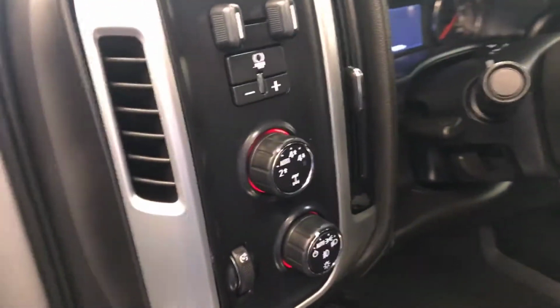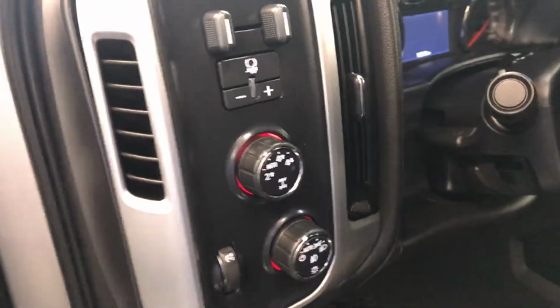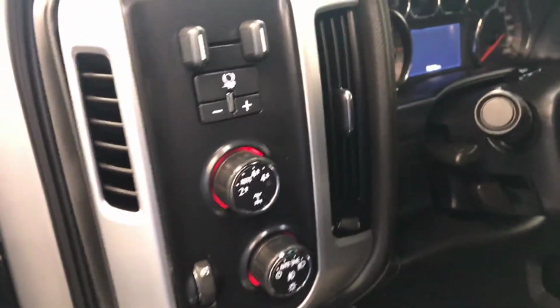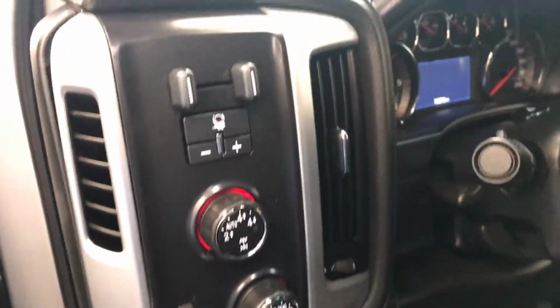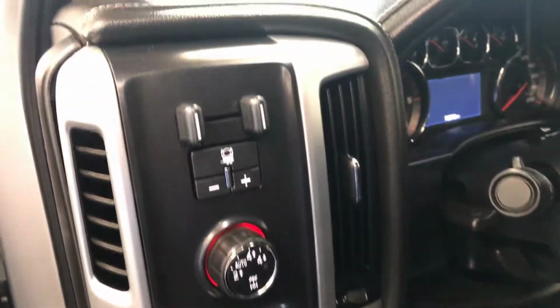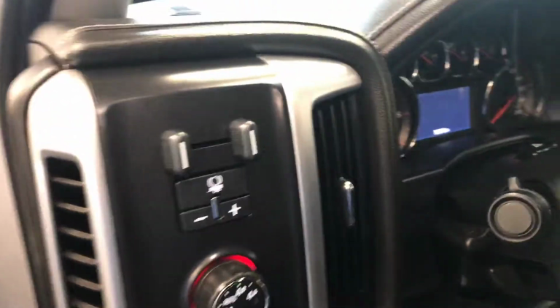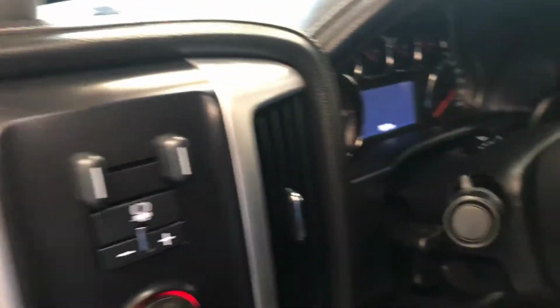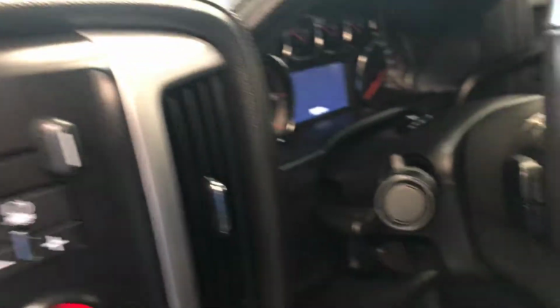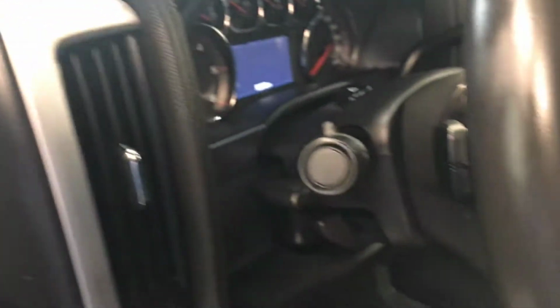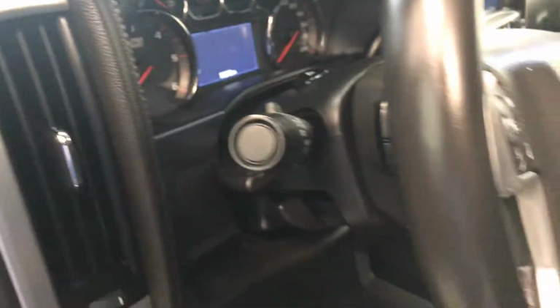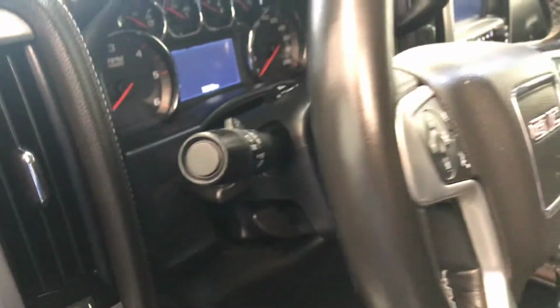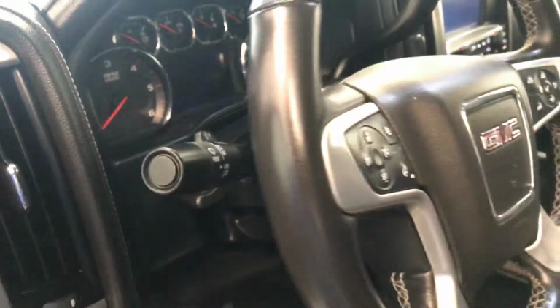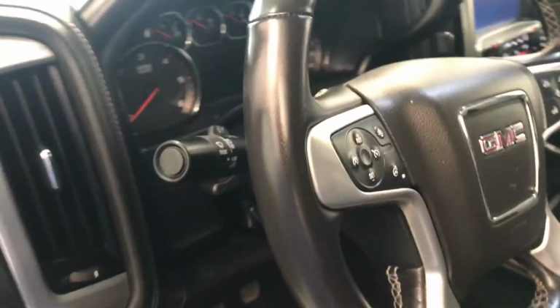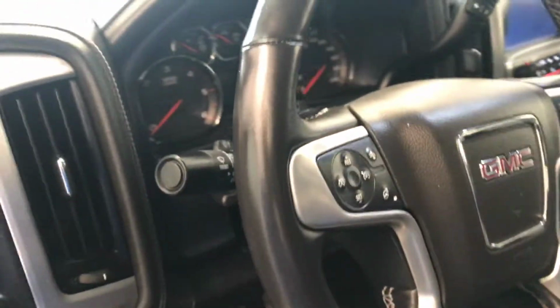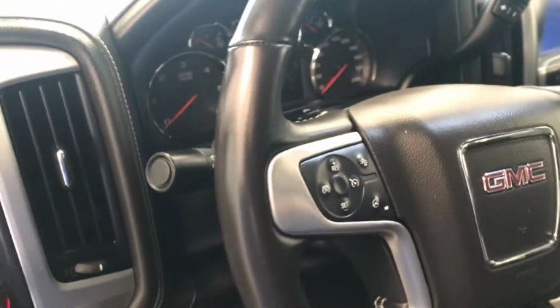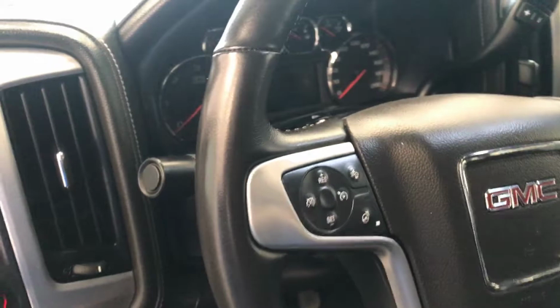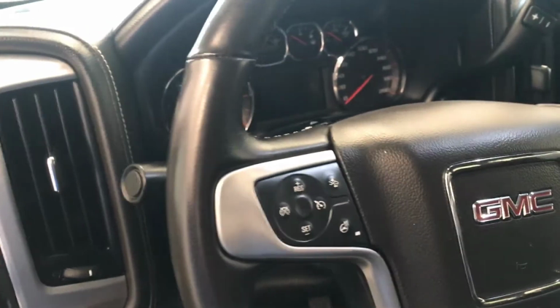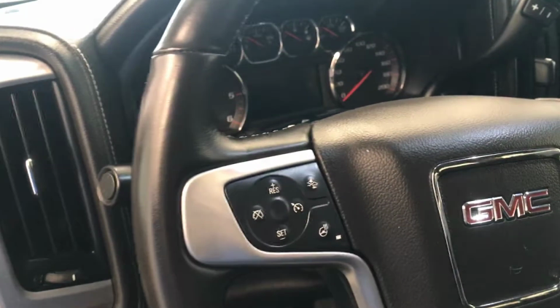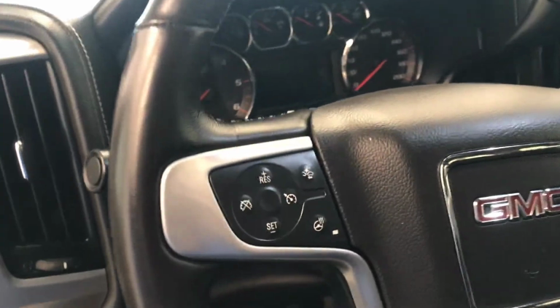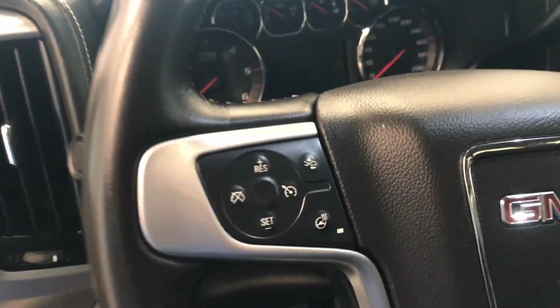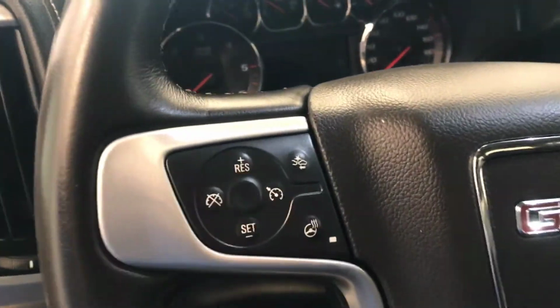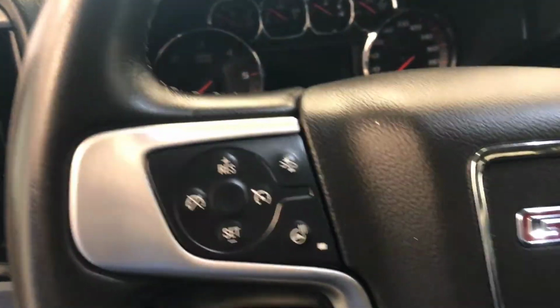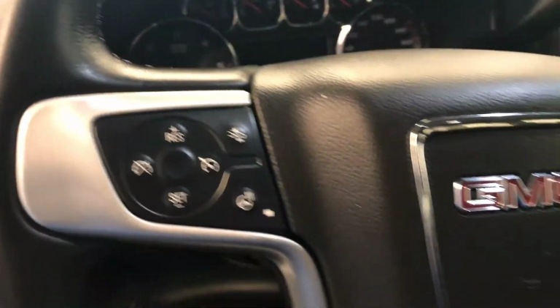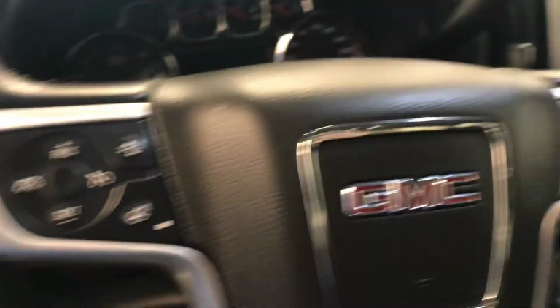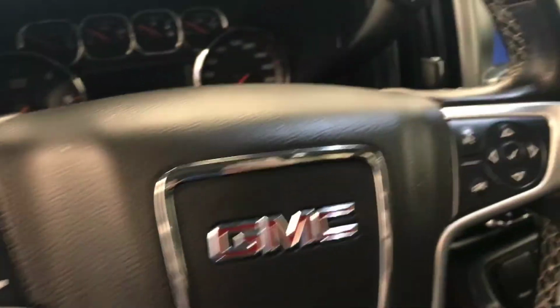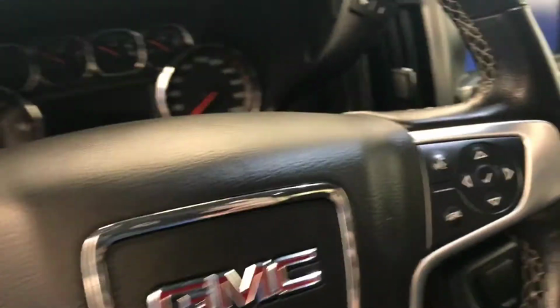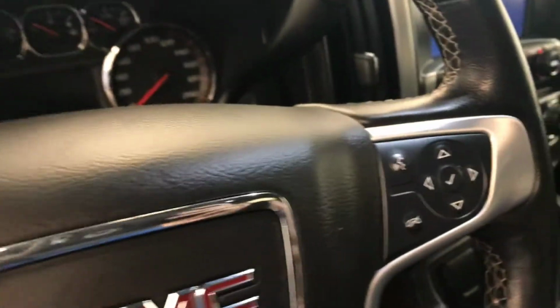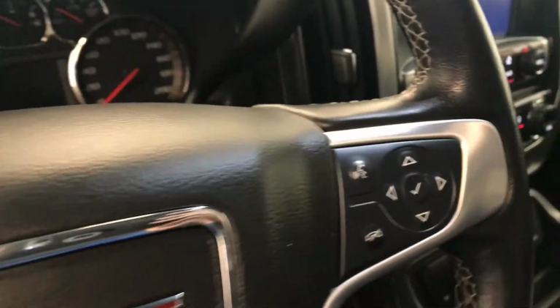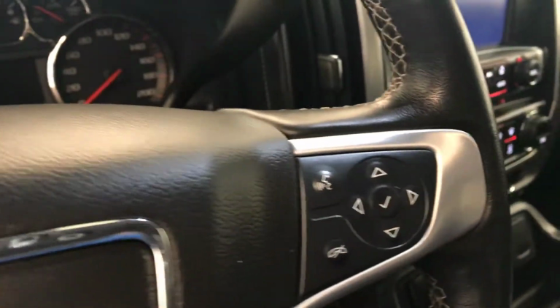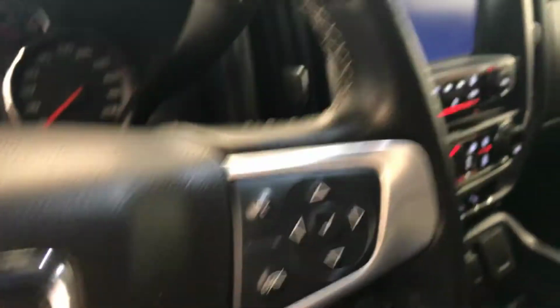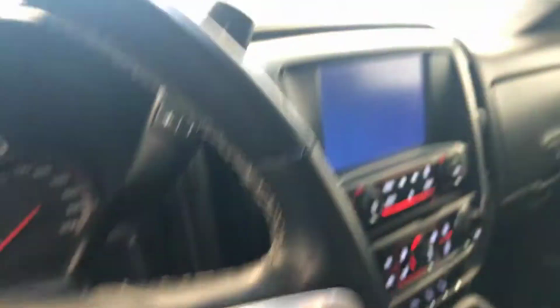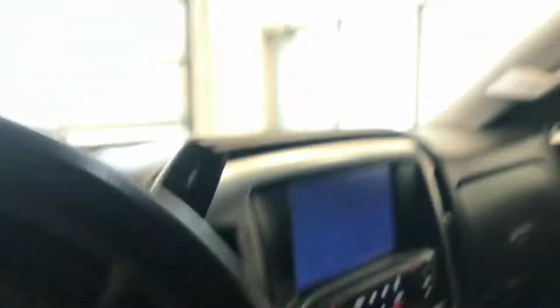Light controls, four wheel drive controls and trailer brake, tilt and telescopic steering wheel, cruise control, forward collision detection and heated steering wheel, hands-free communication and audio controls.